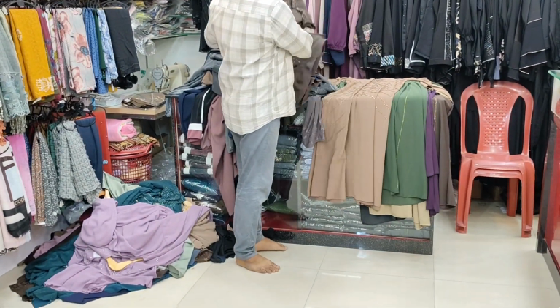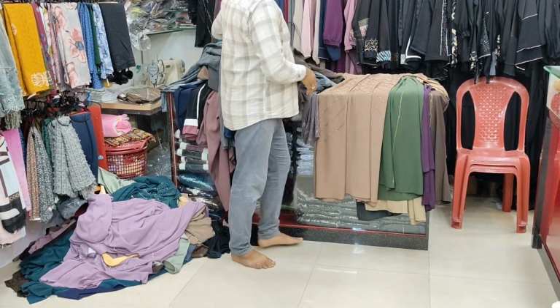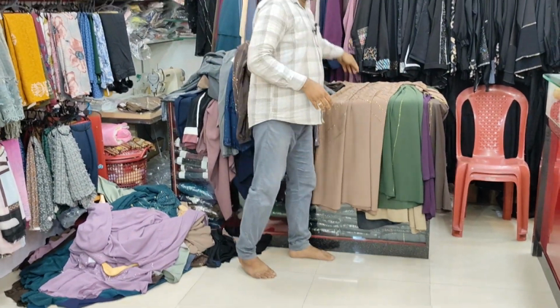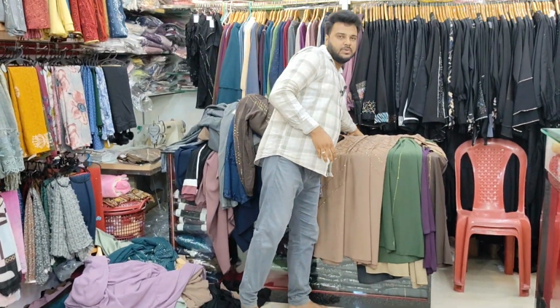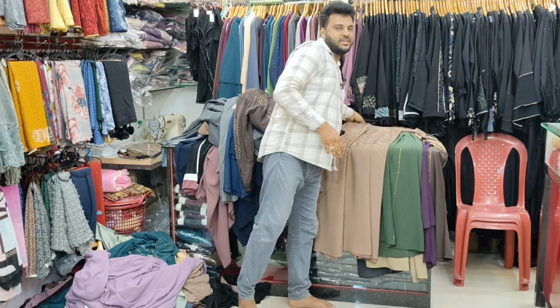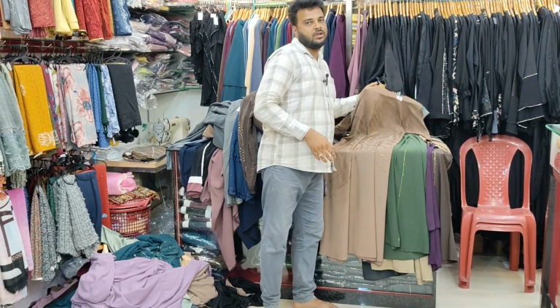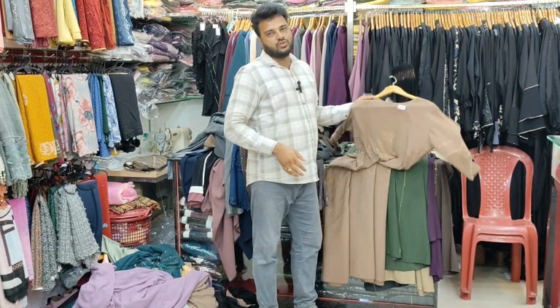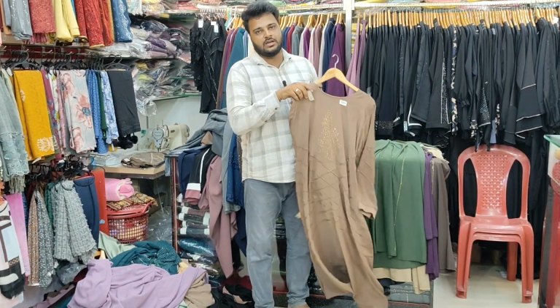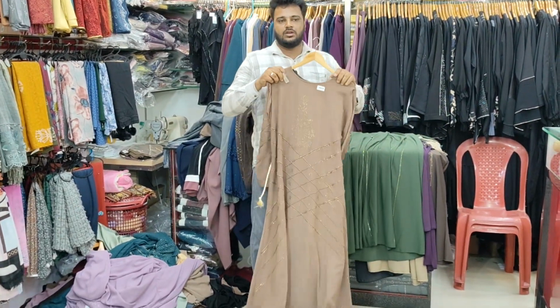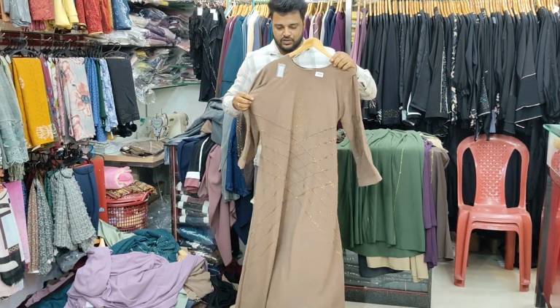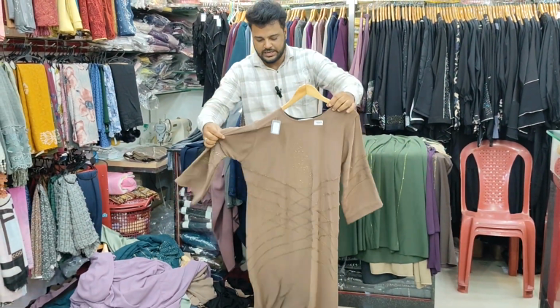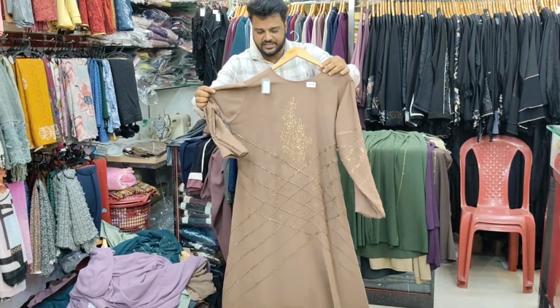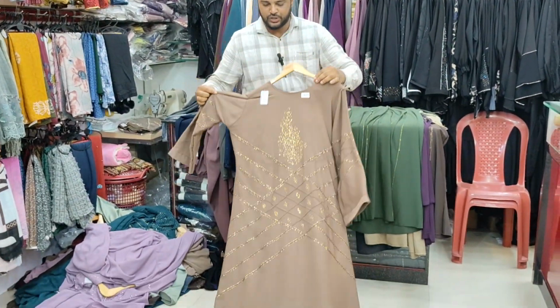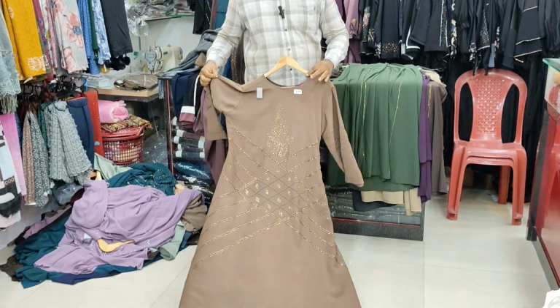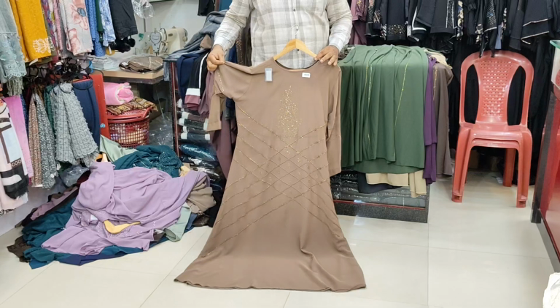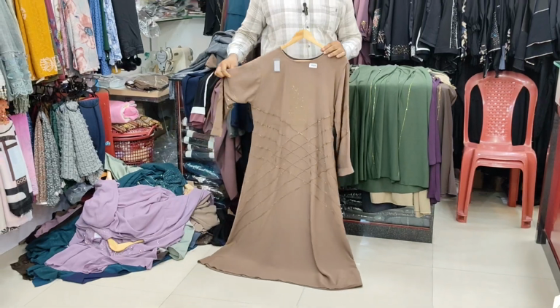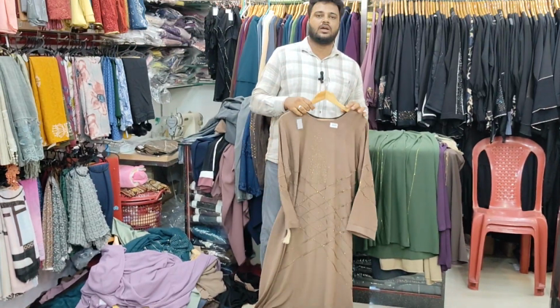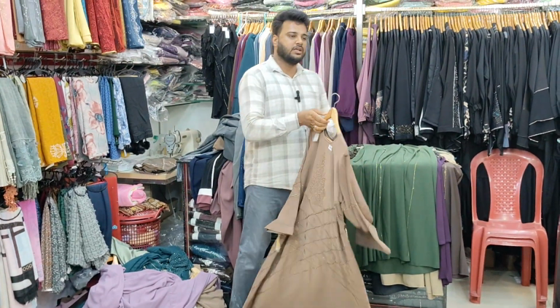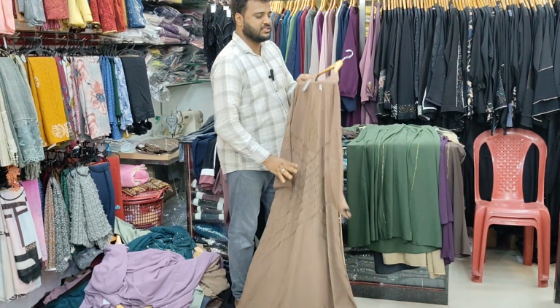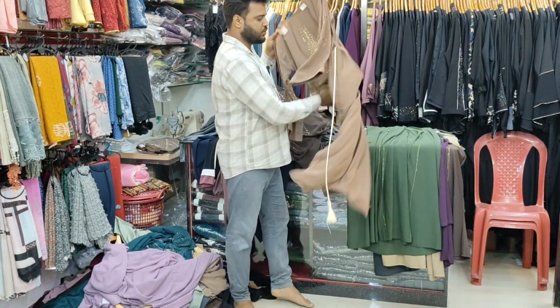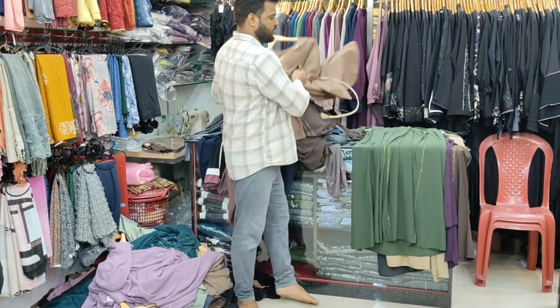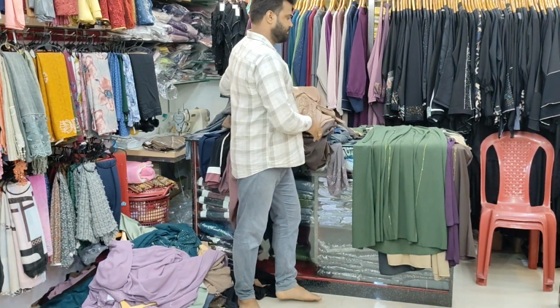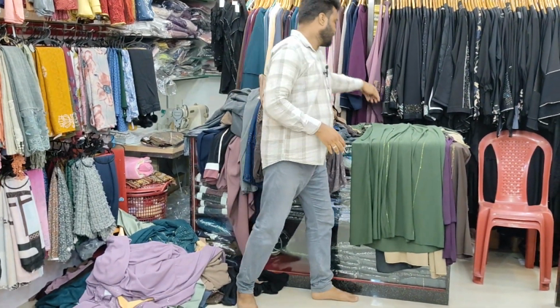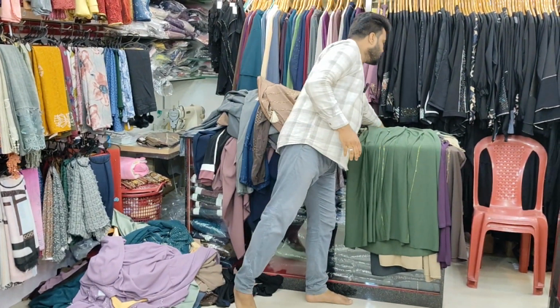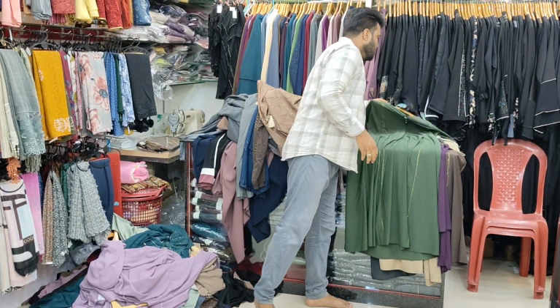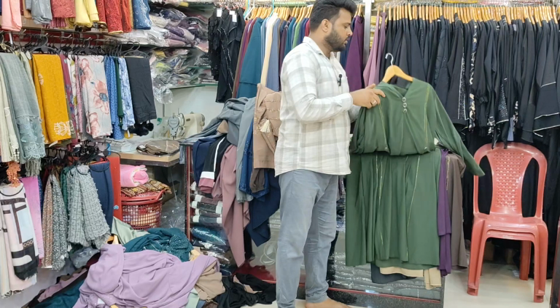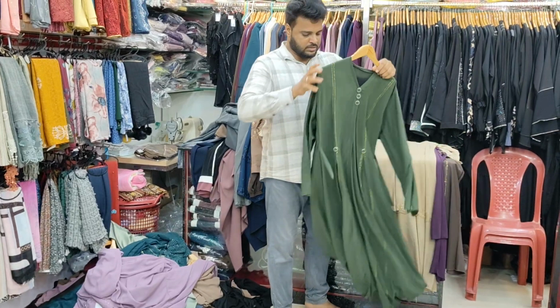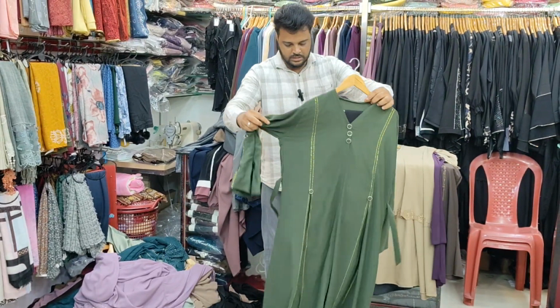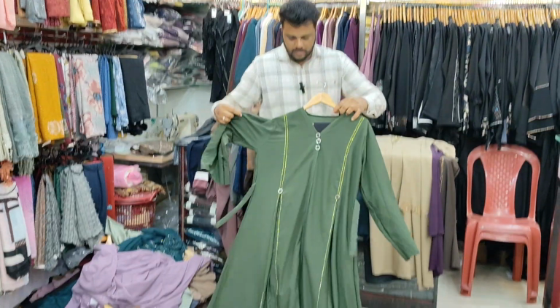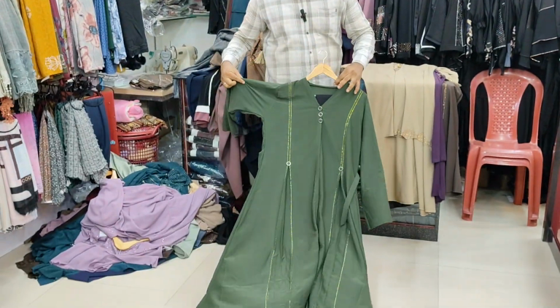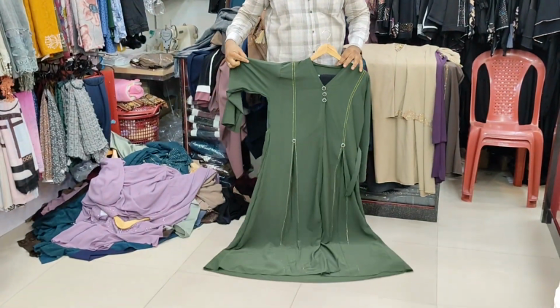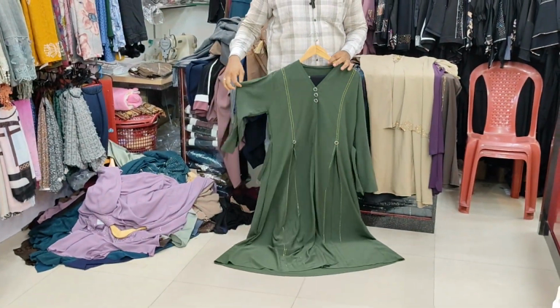We are going to show you the Instagram page for daily updates. The link will be in the description. We are also going to show you the mixing collection.